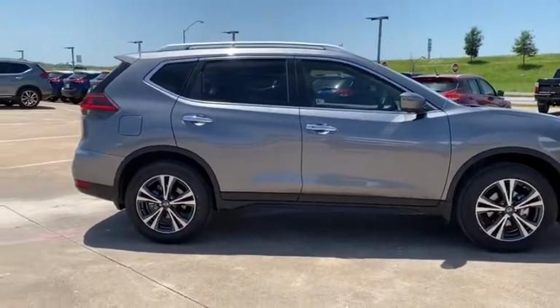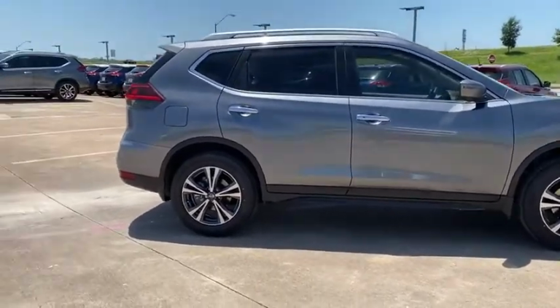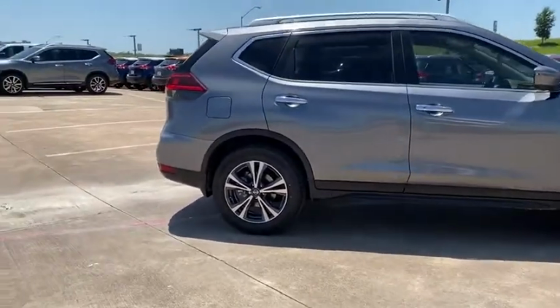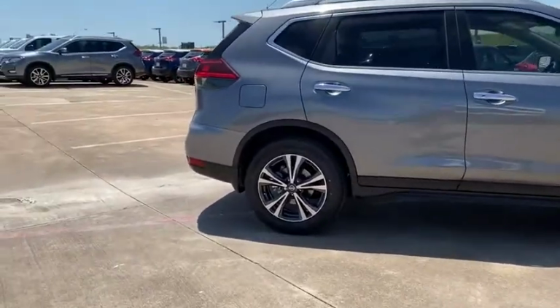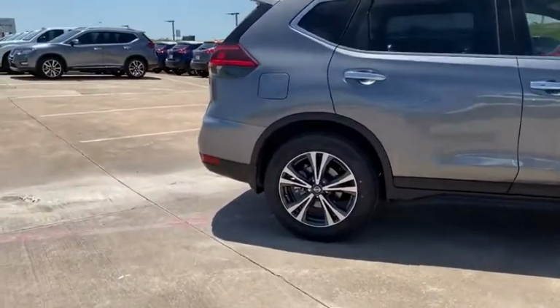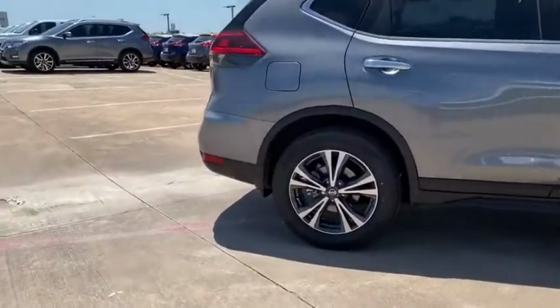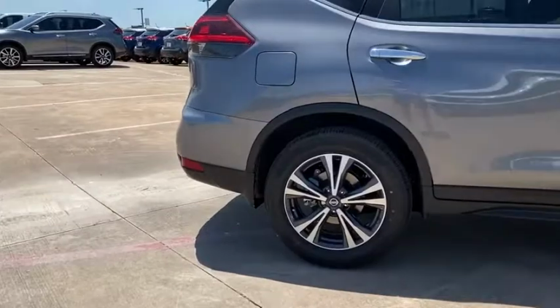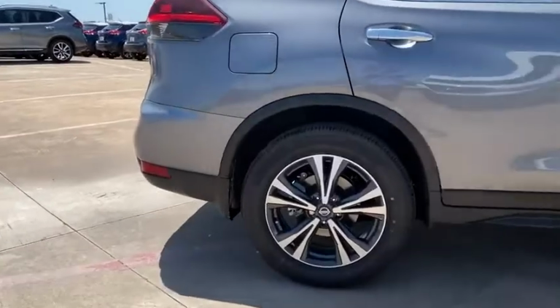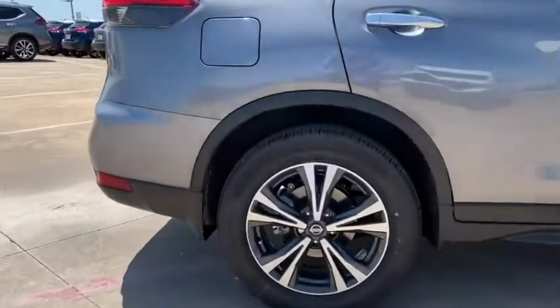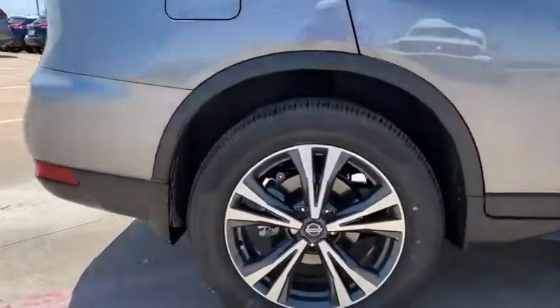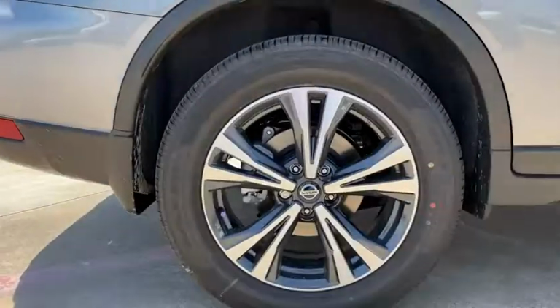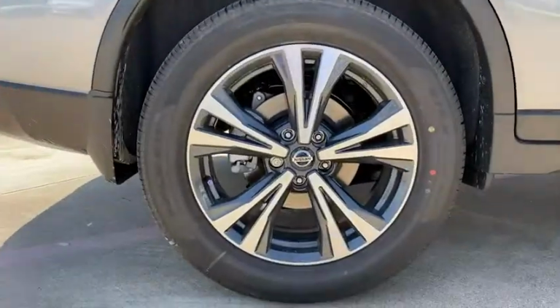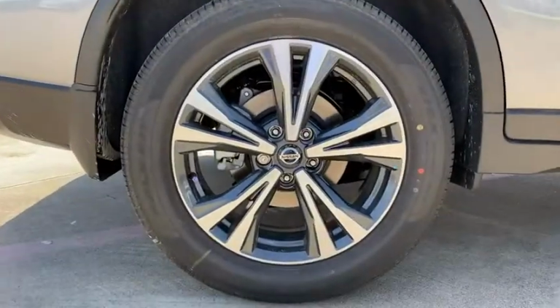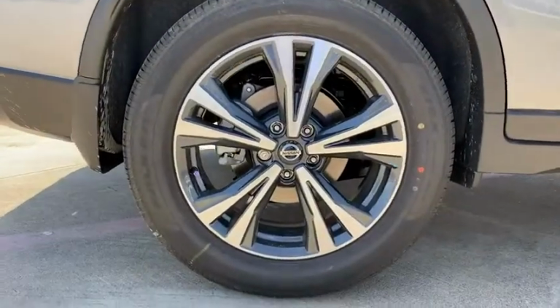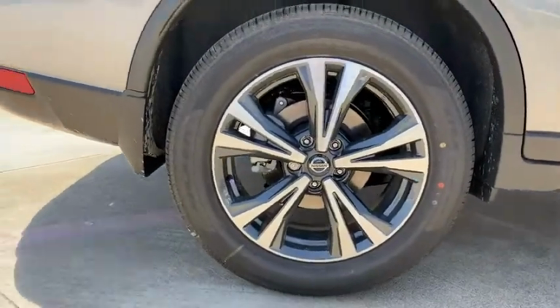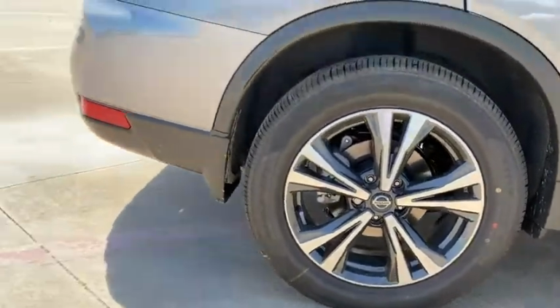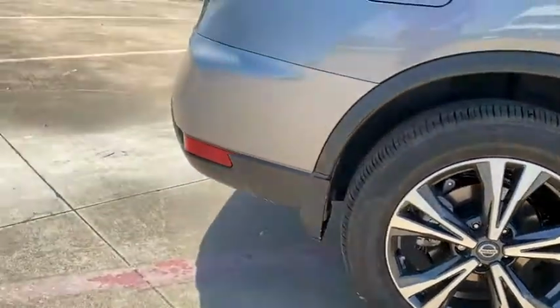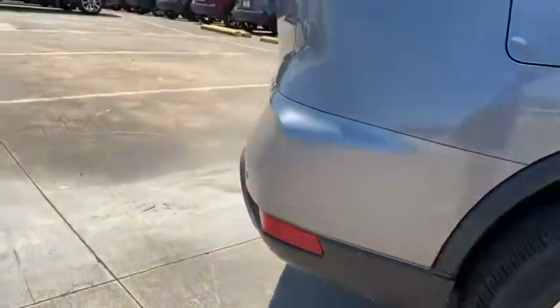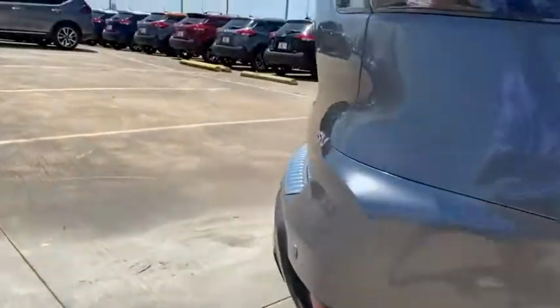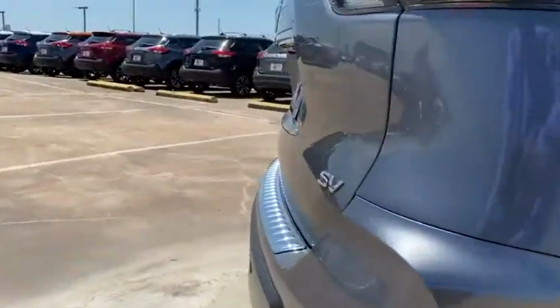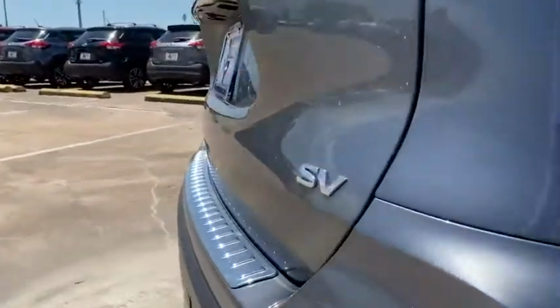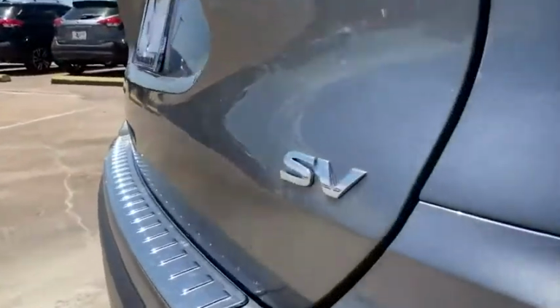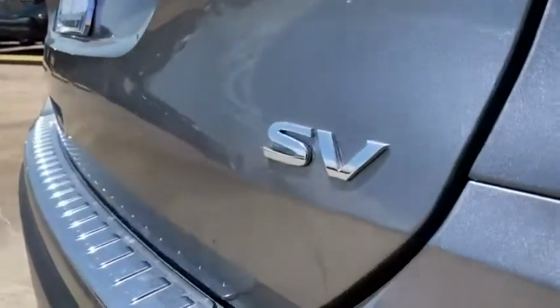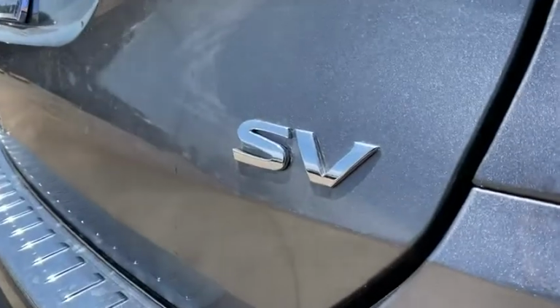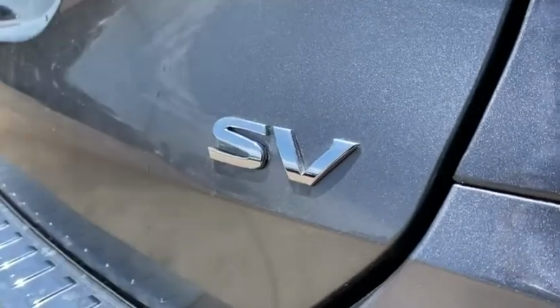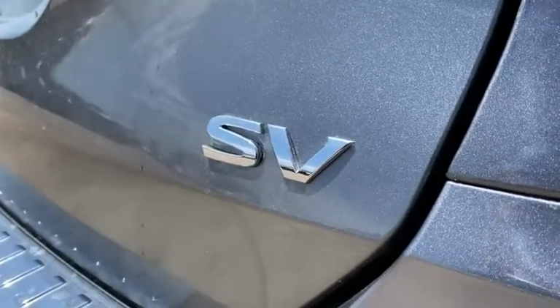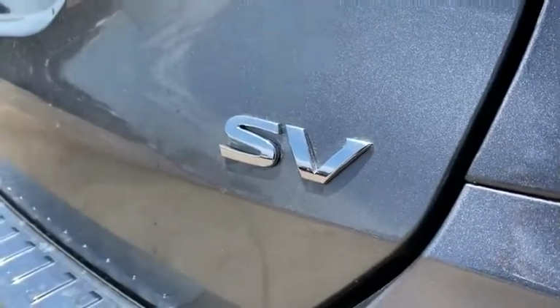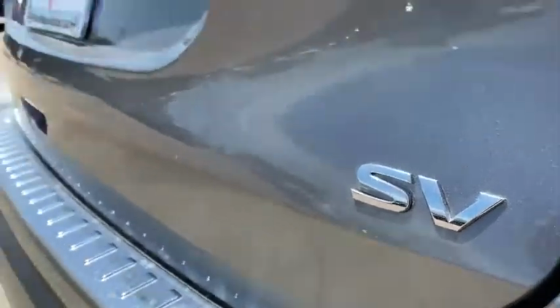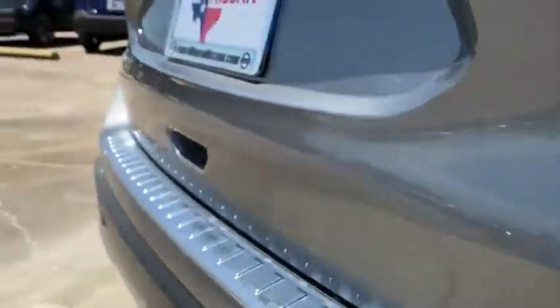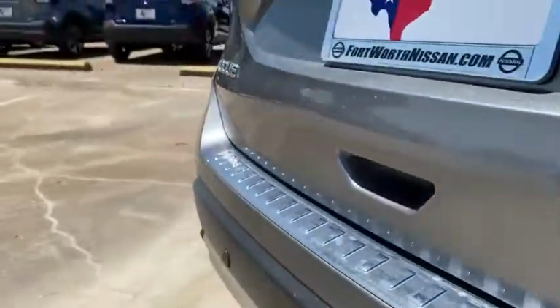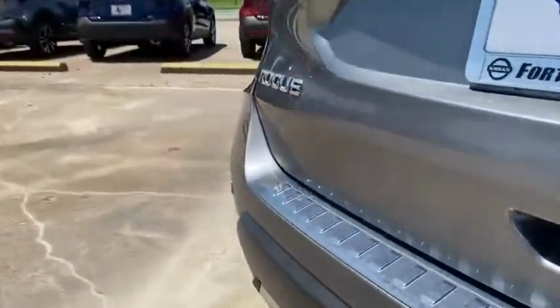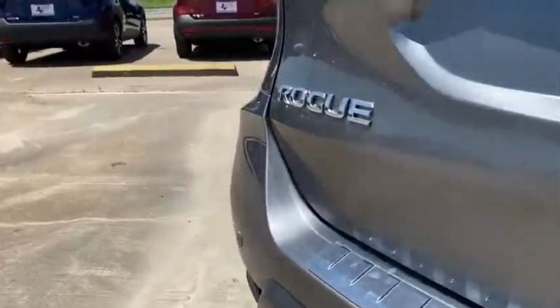Four-wheel disc brakes, center armrest, rear window defroster, security system, trip computer, heated front seats, CD player, electronic stability control.